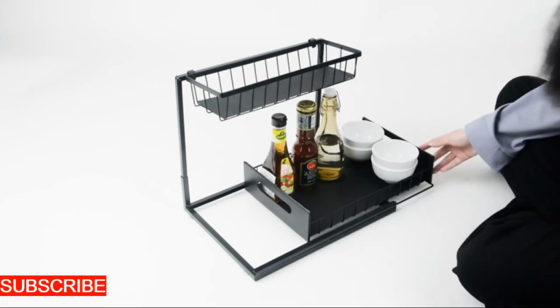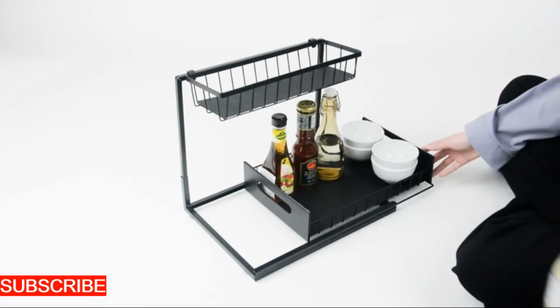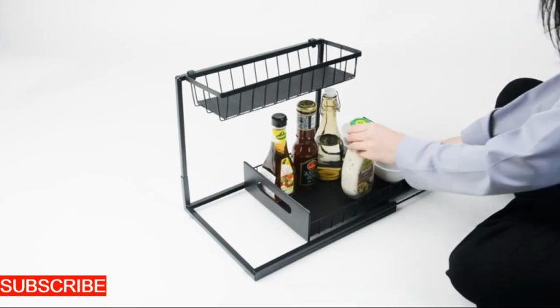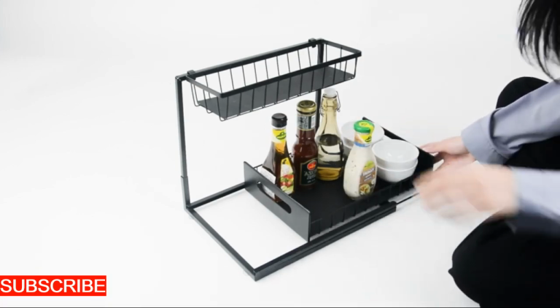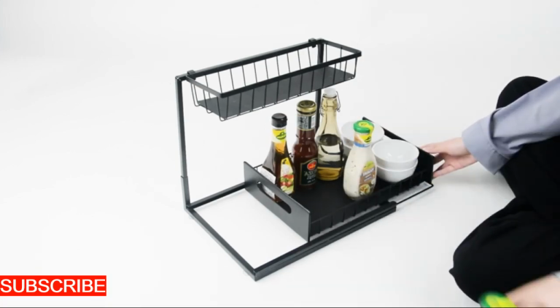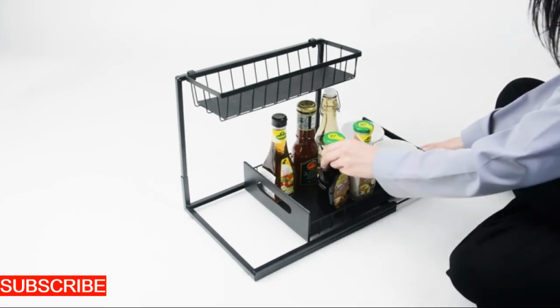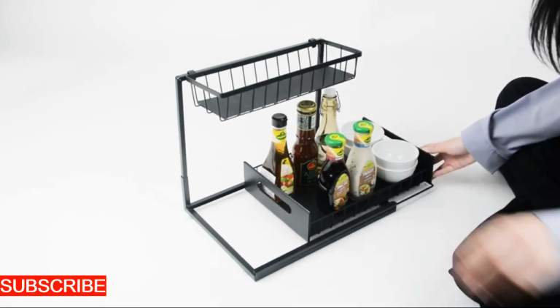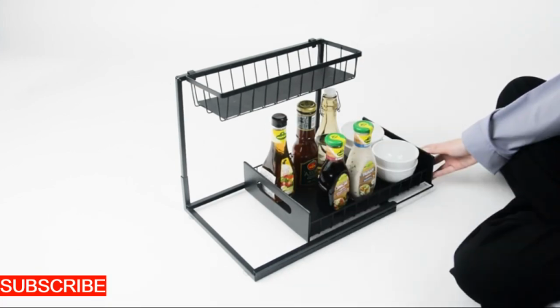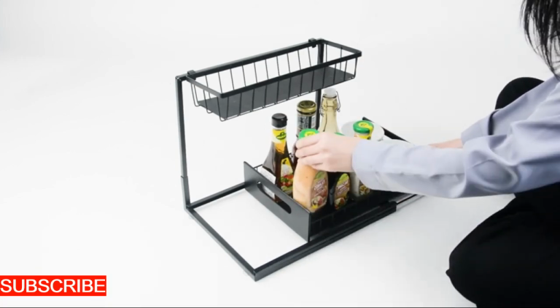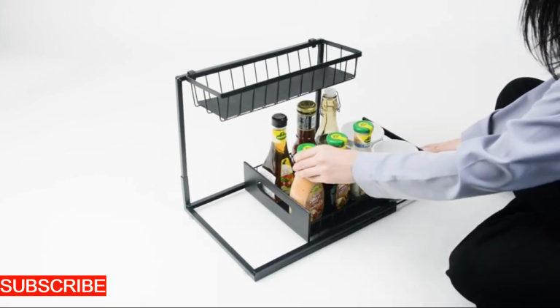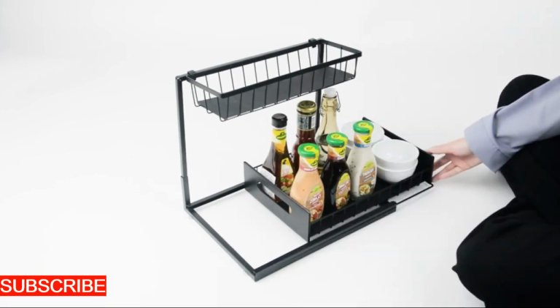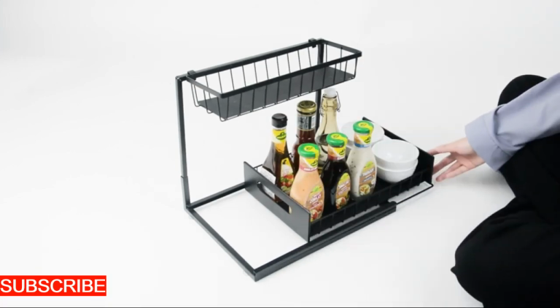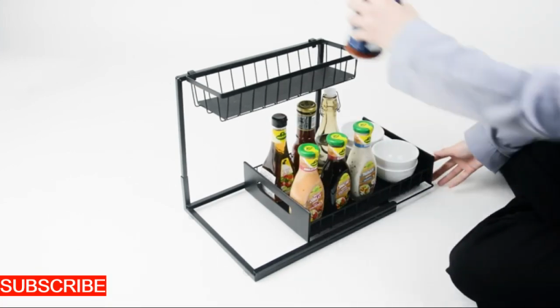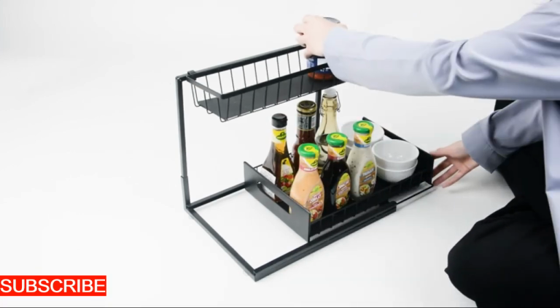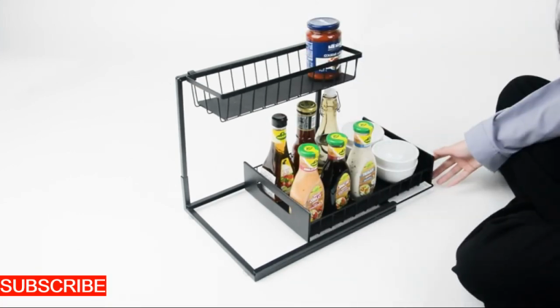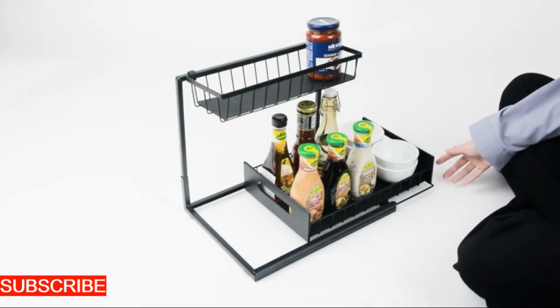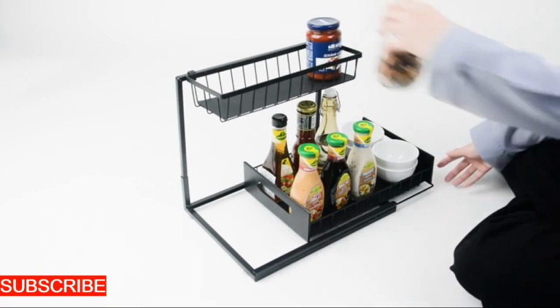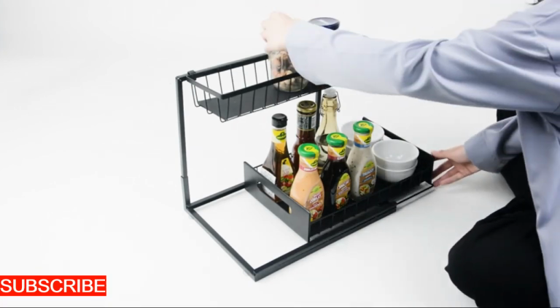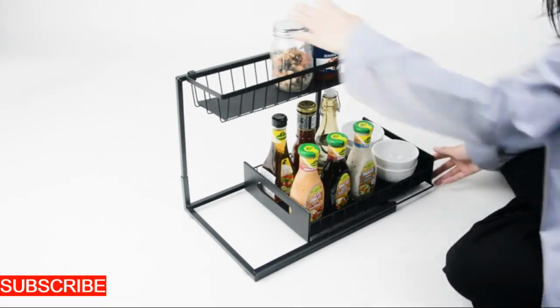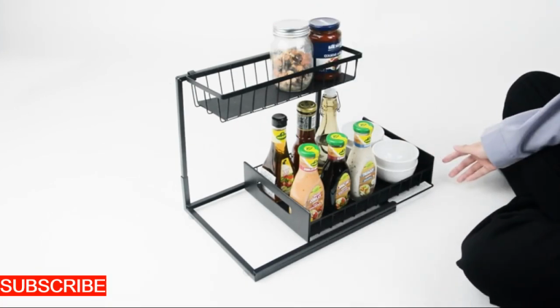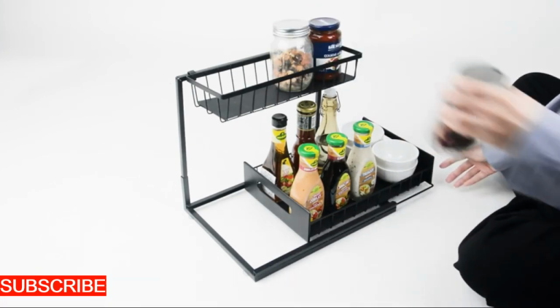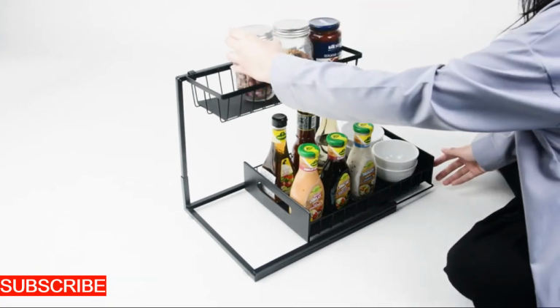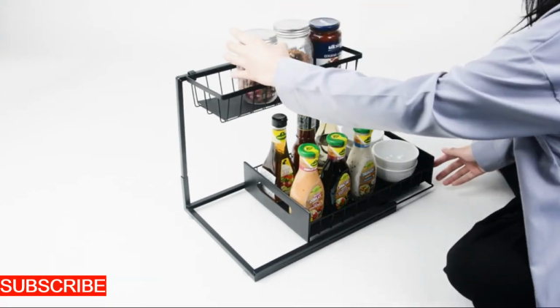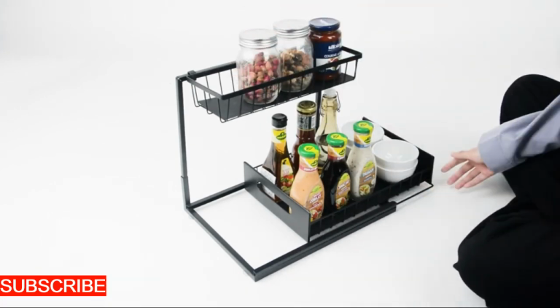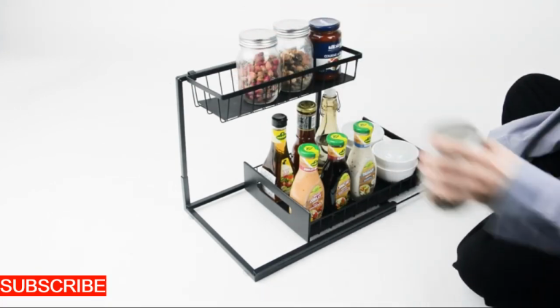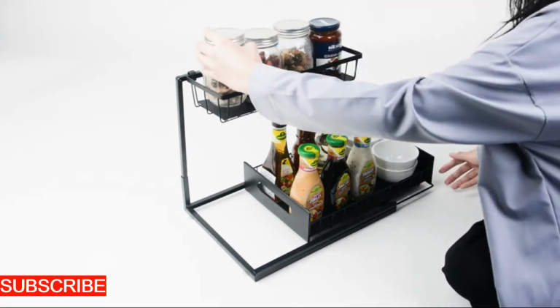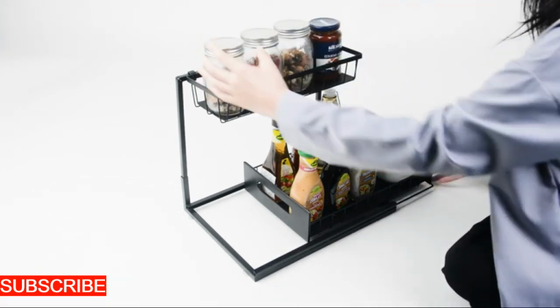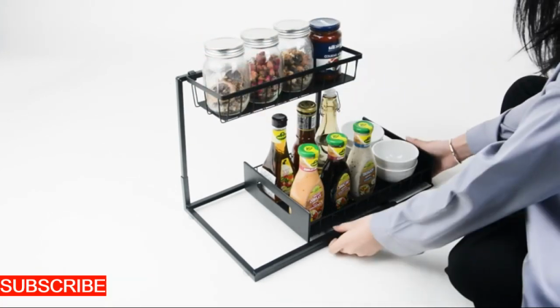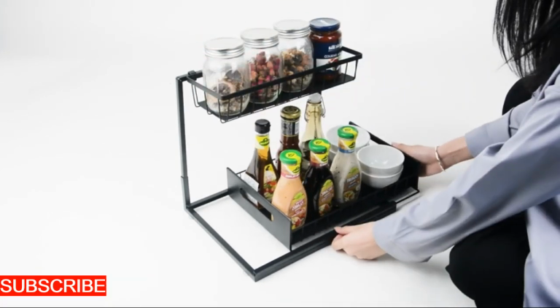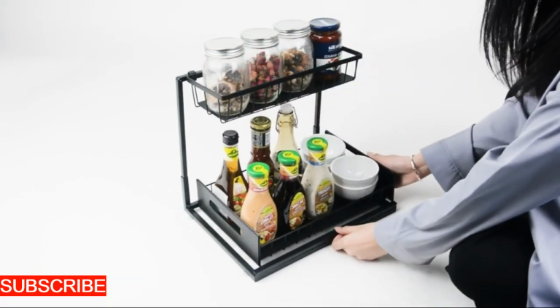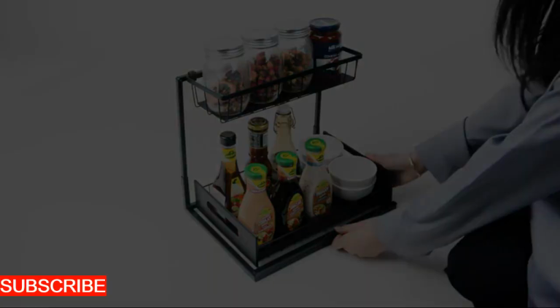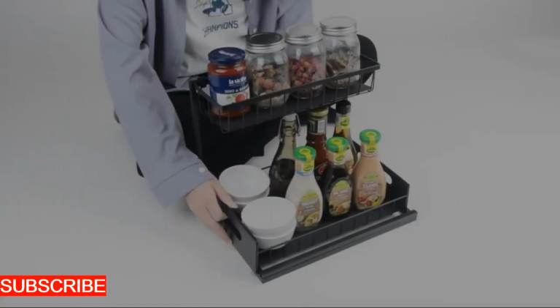The sturdy construction ensures that your organizer remains a steadfast companion in your culinary adventures. It's a durable investment in kitchen efficiency.